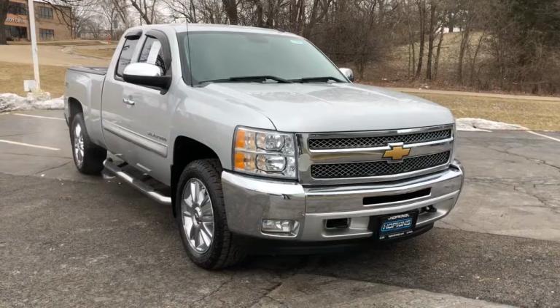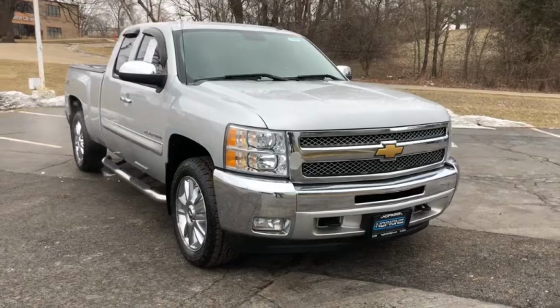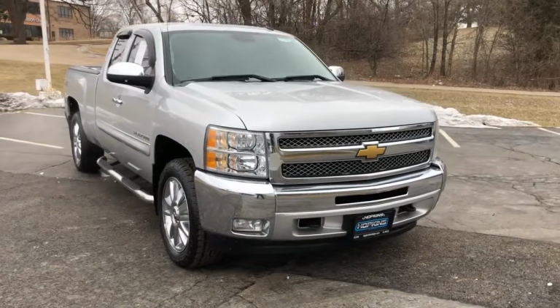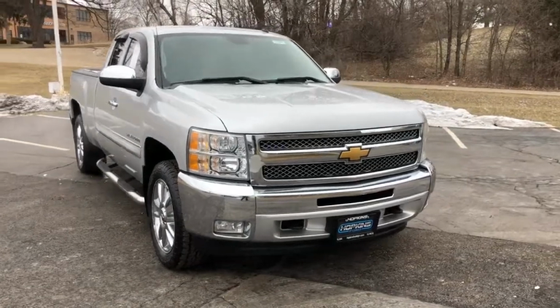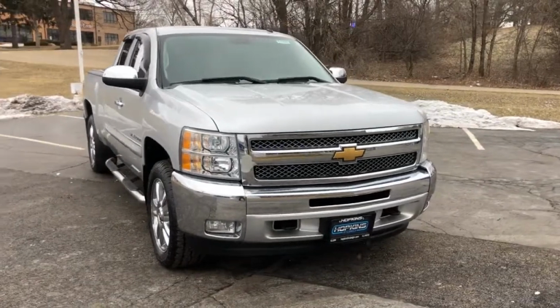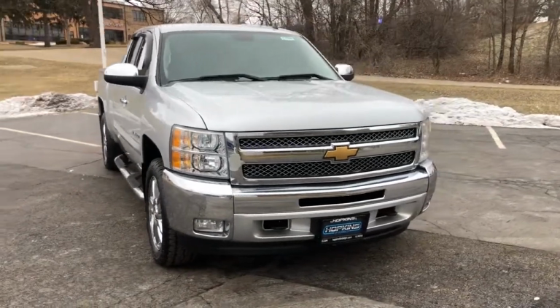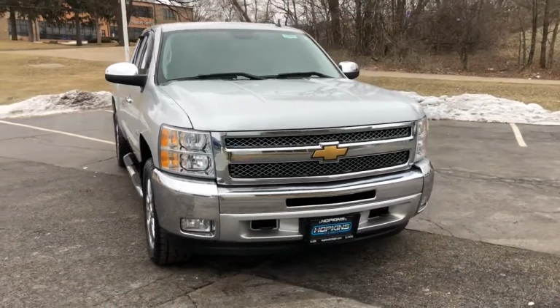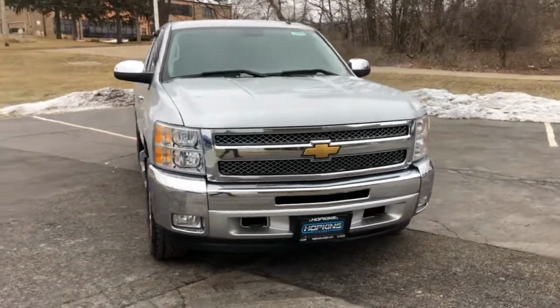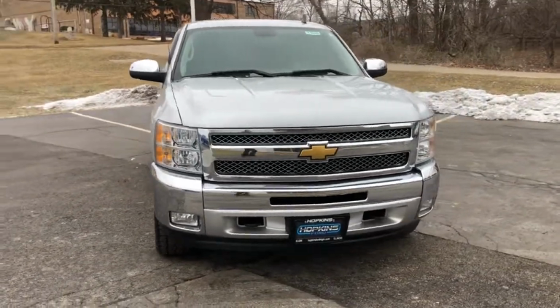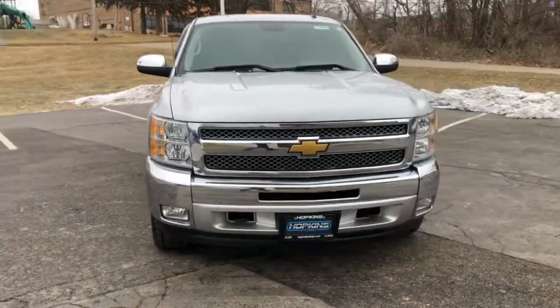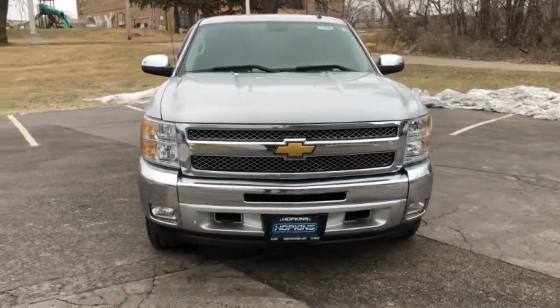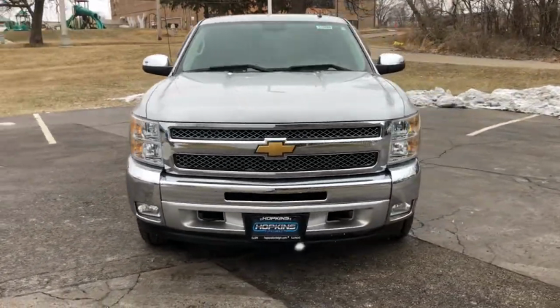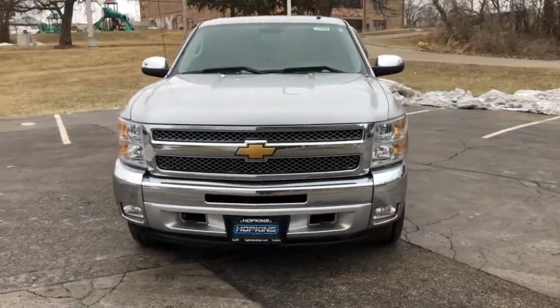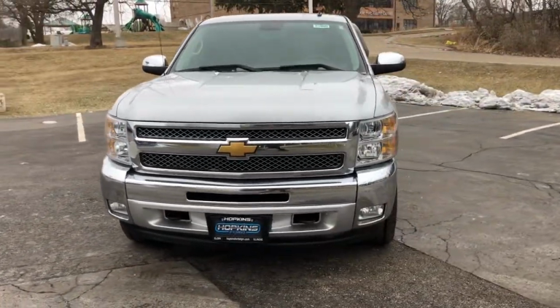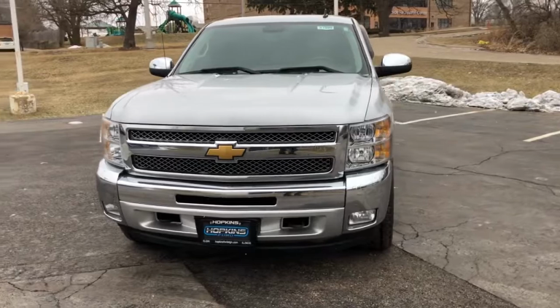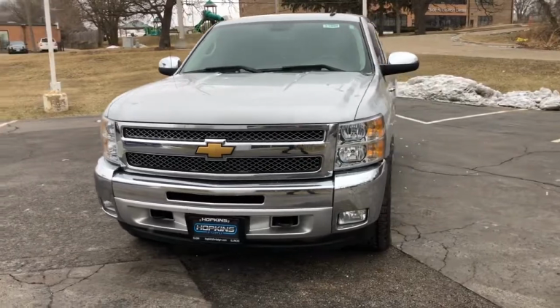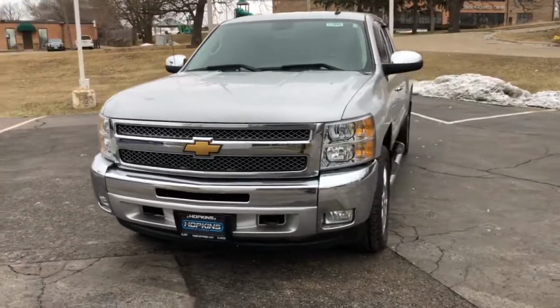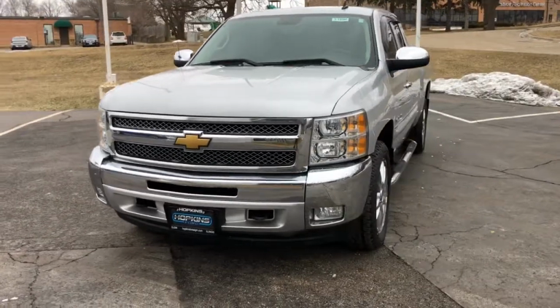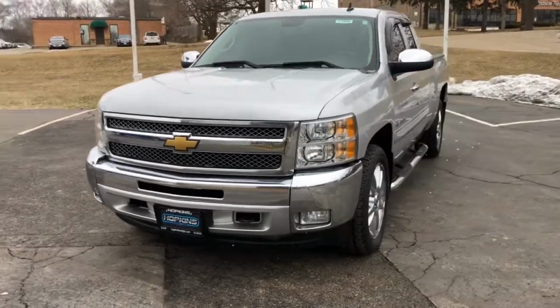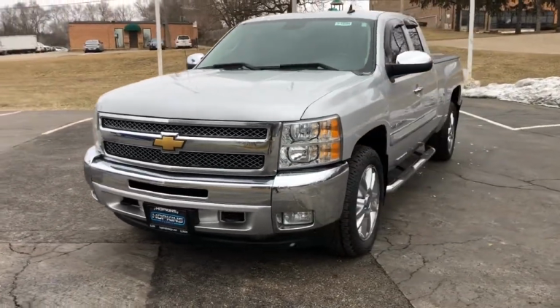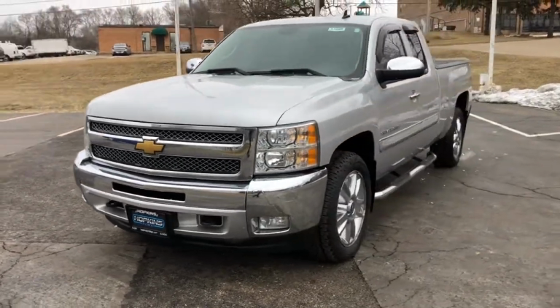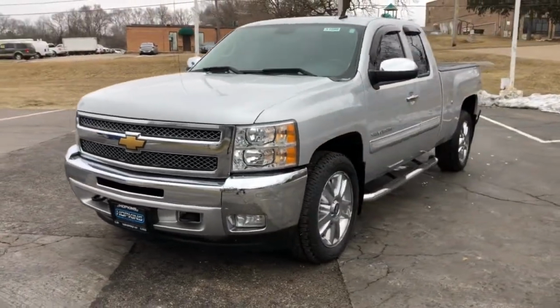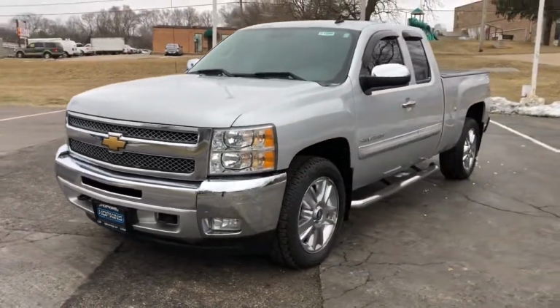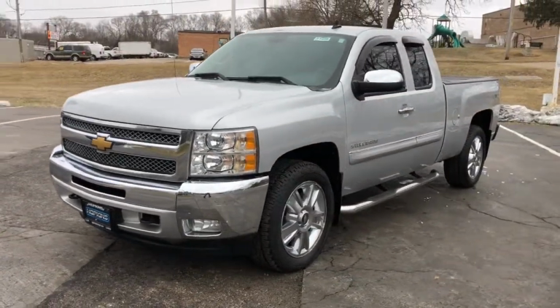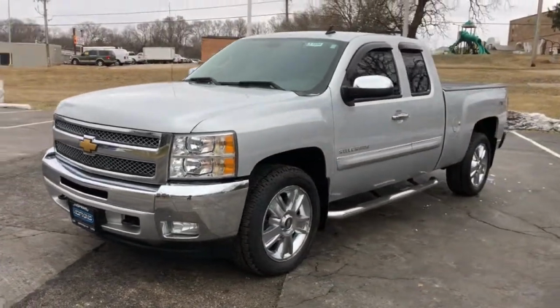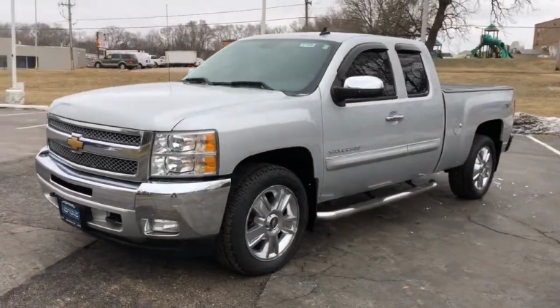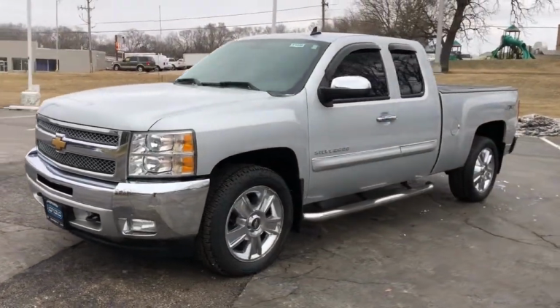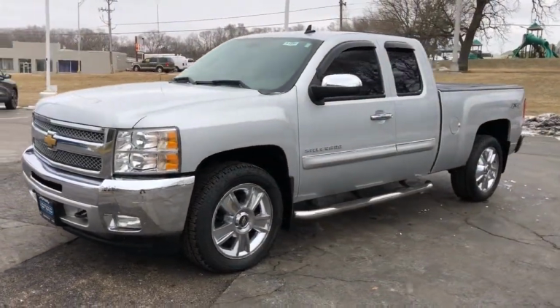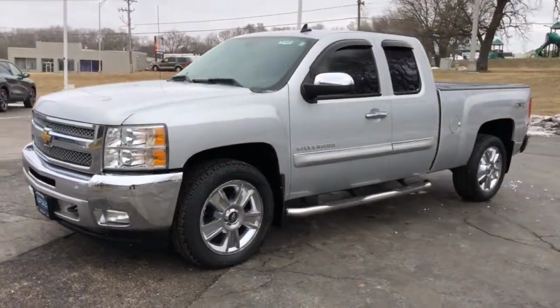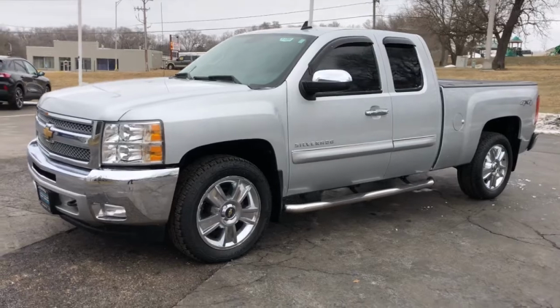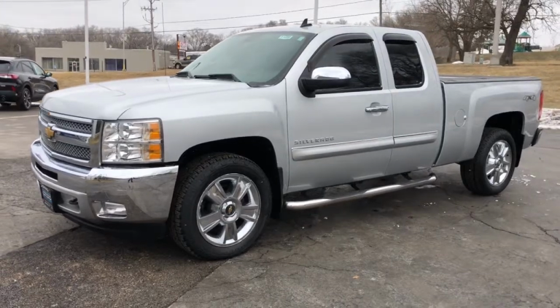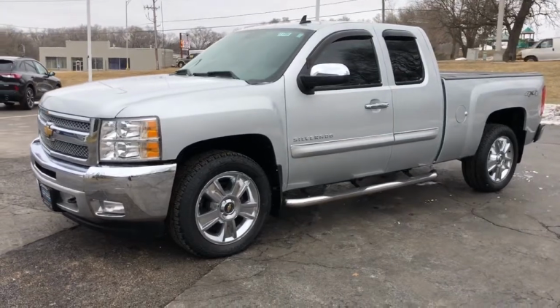You just found the 2012 Chevrolet Silverado 1500. With less than 150,000 miles on the odometer, this vehicle stands out from the rest.